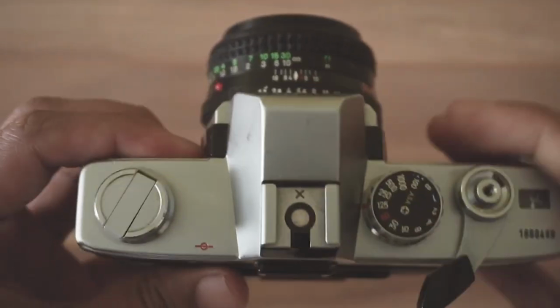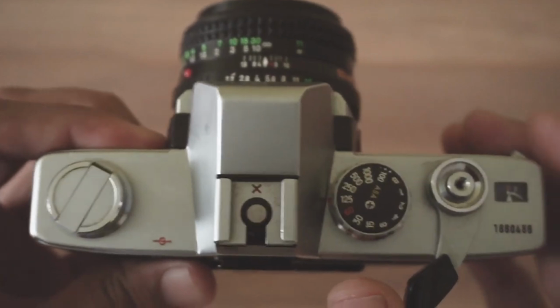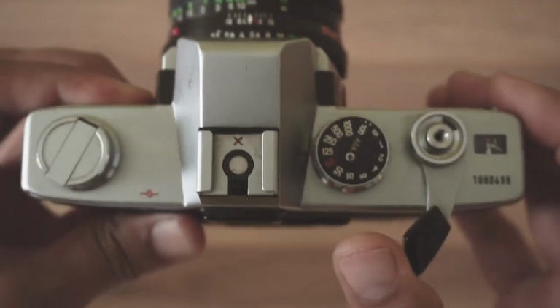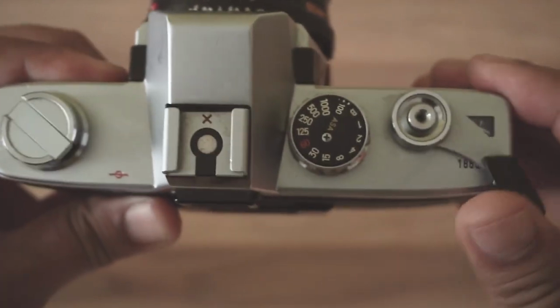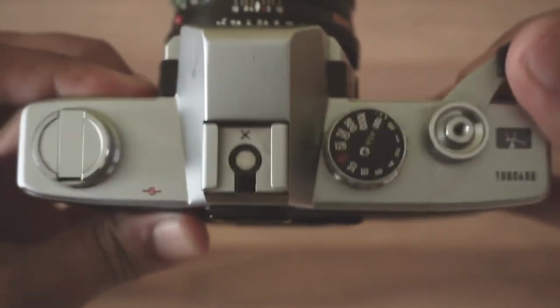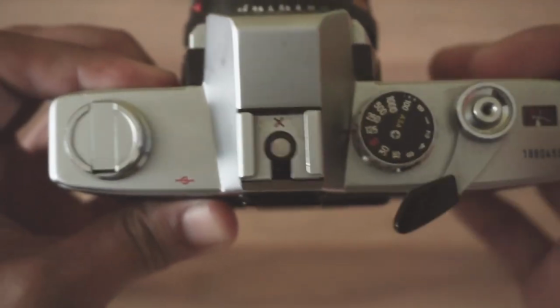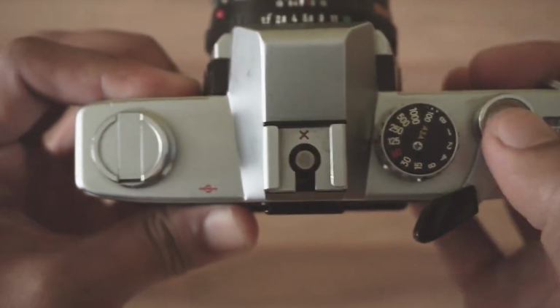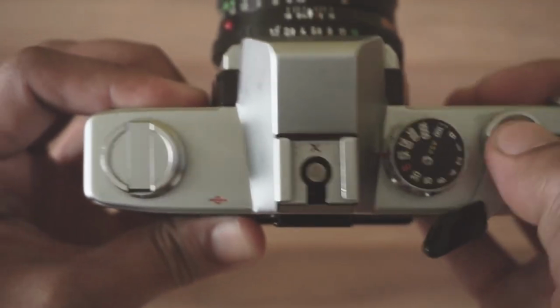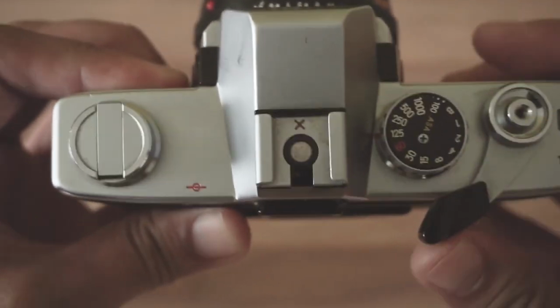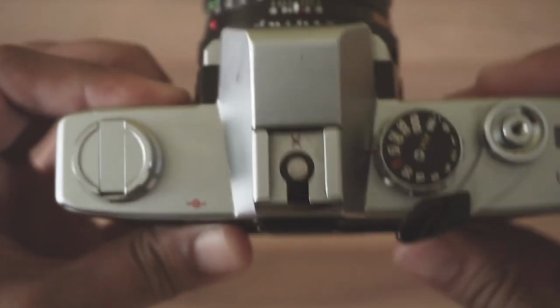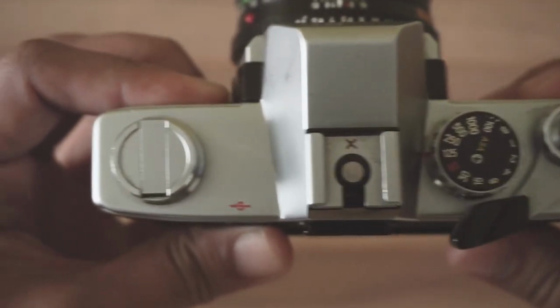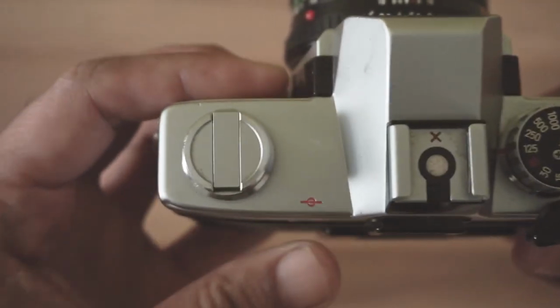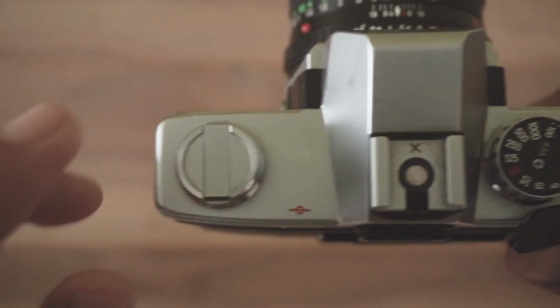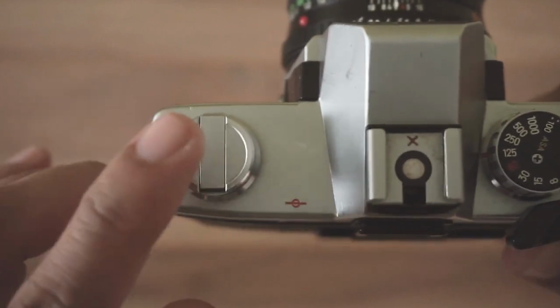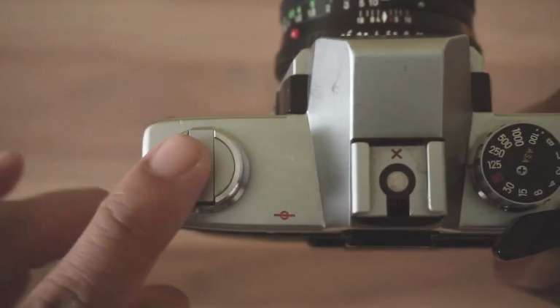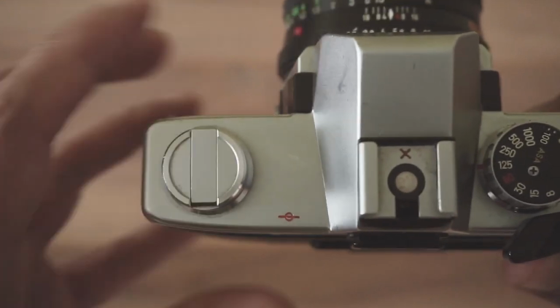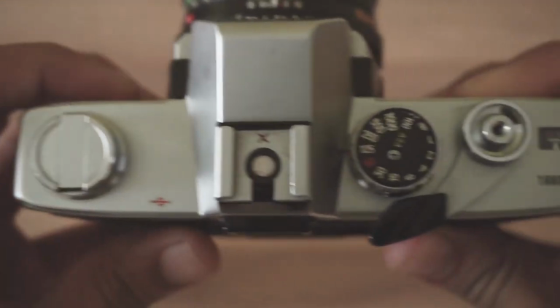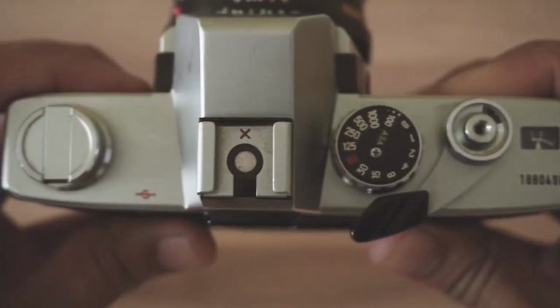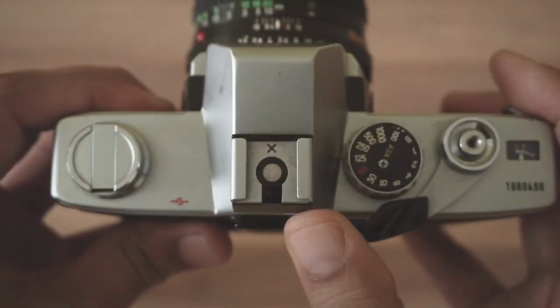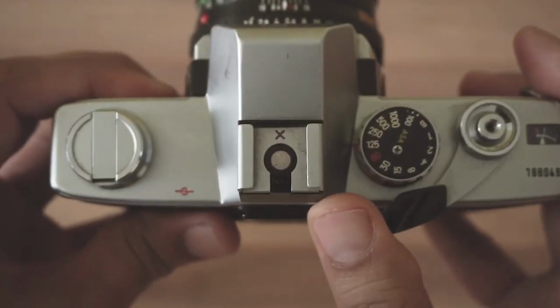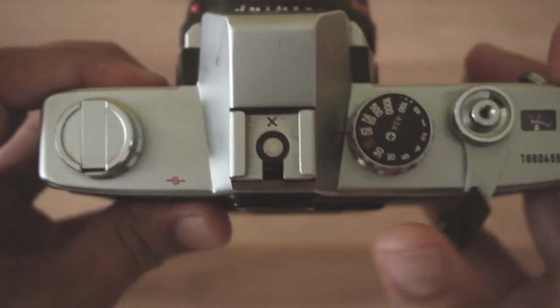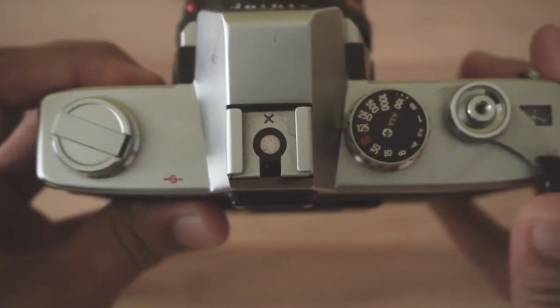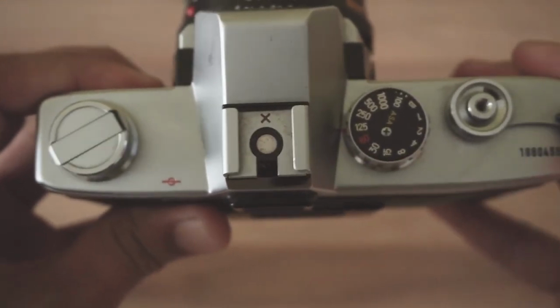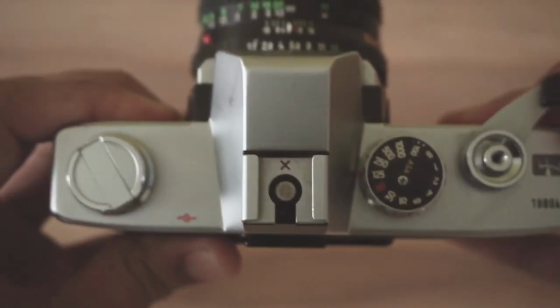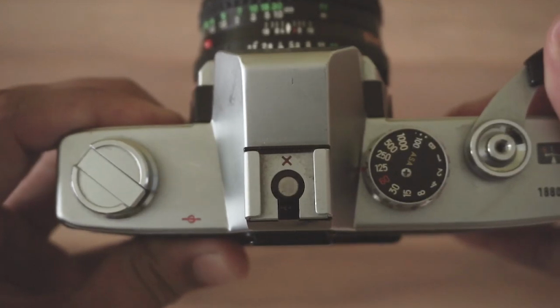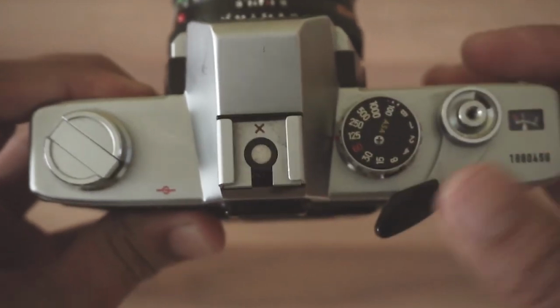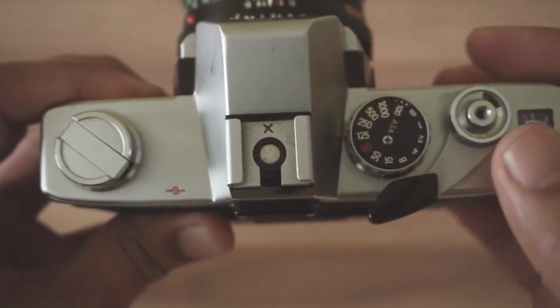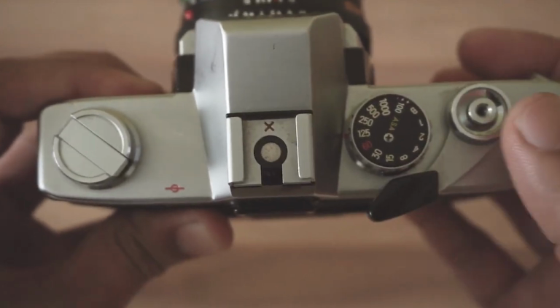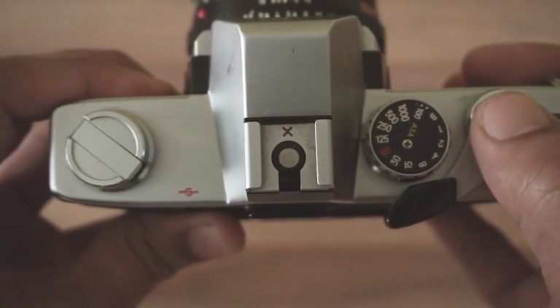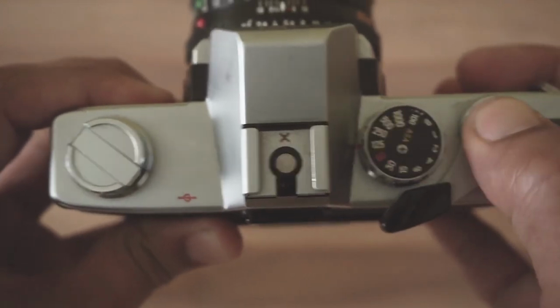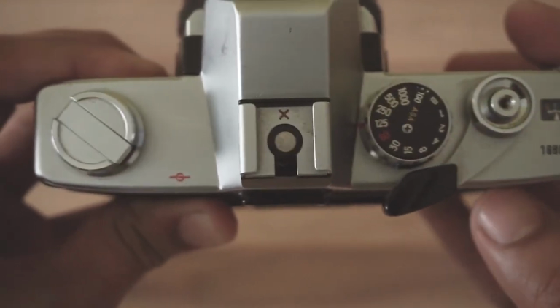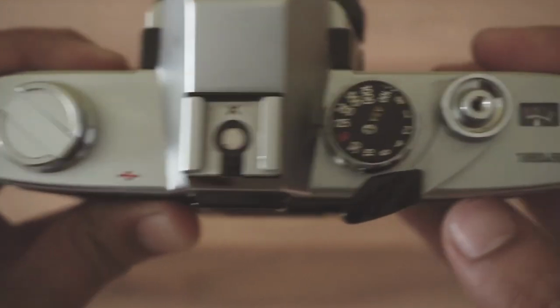Now you want to confirm you have a good contact between the cassette and the film spool. While advancing the film, you can see the rewind knob is also turning. This is a good confirmation that the film is moving properly into the camera.